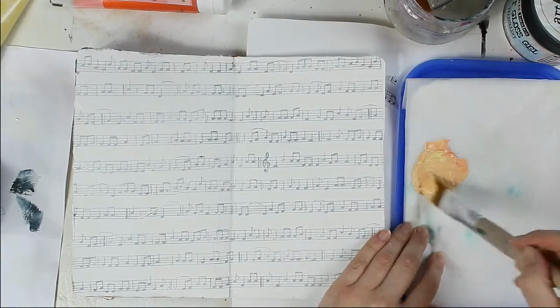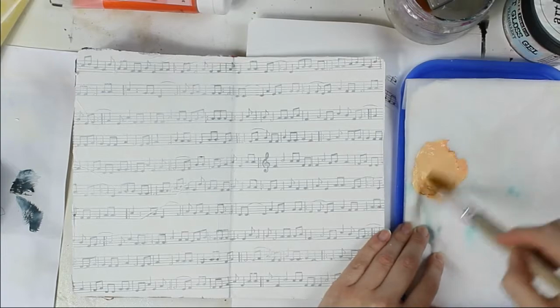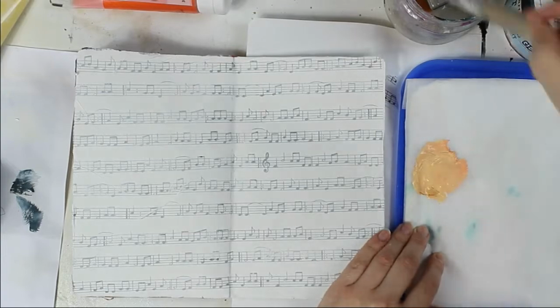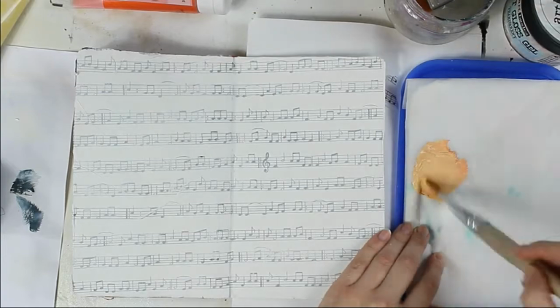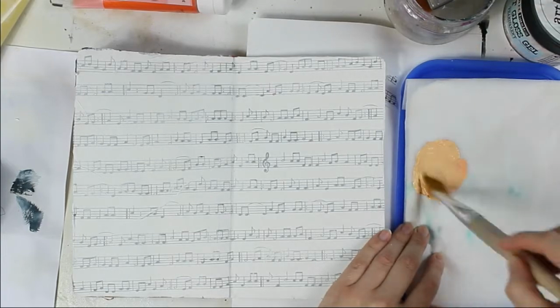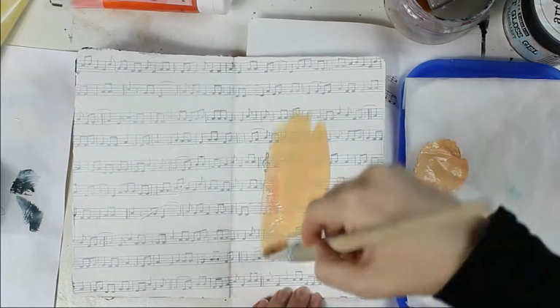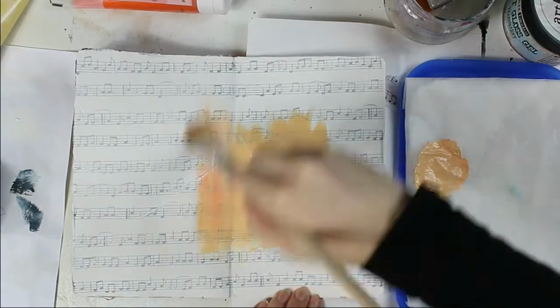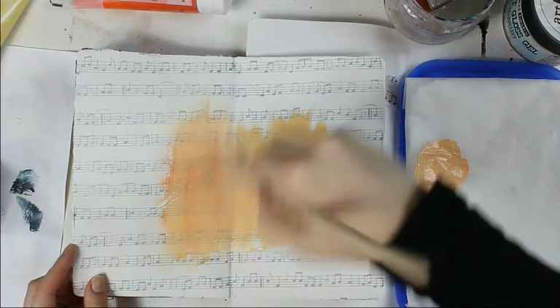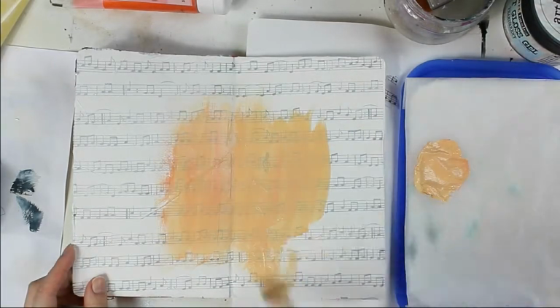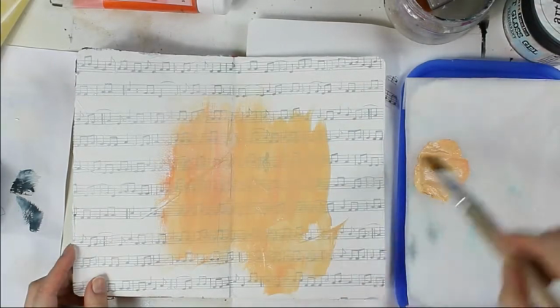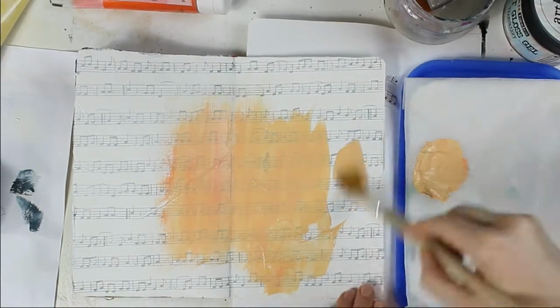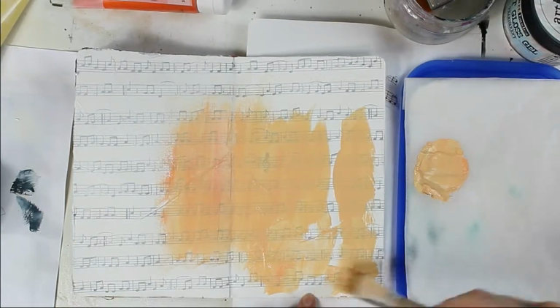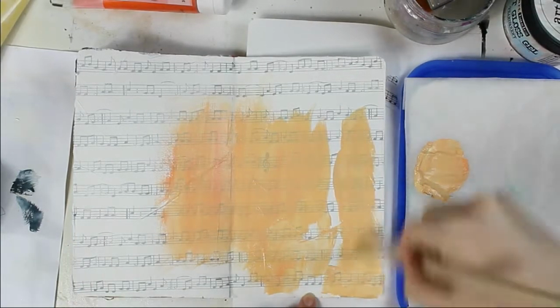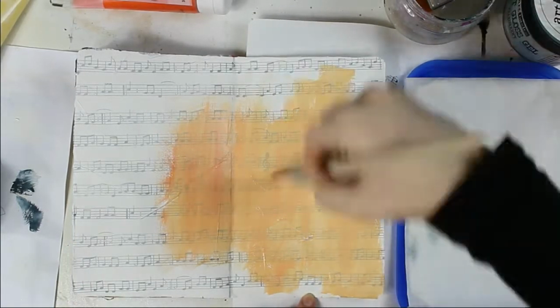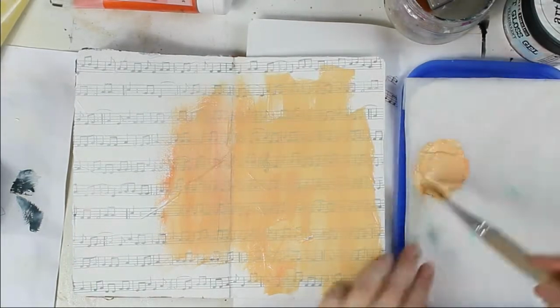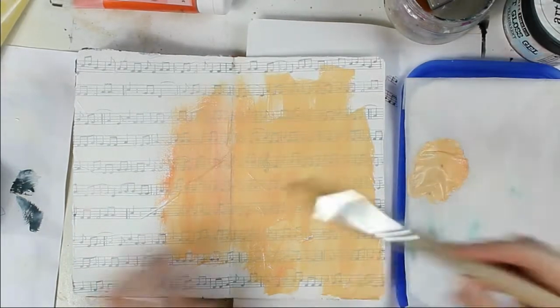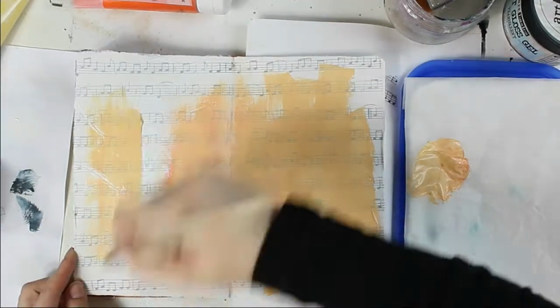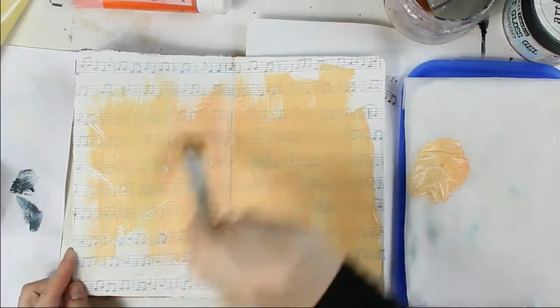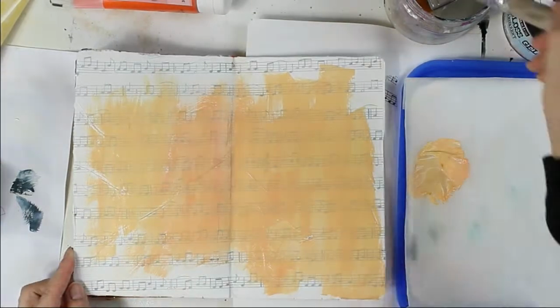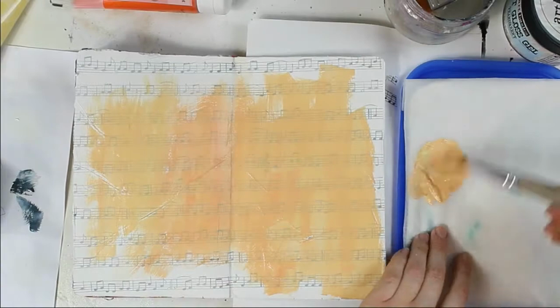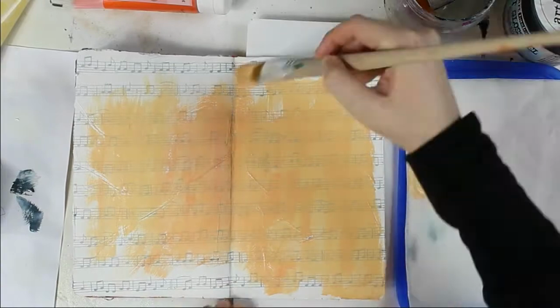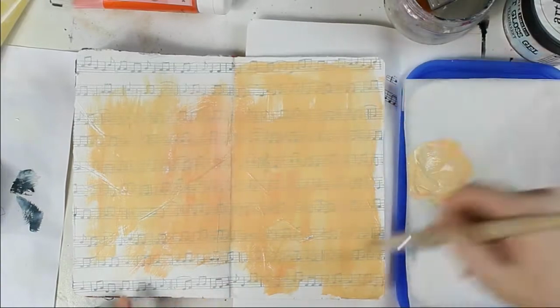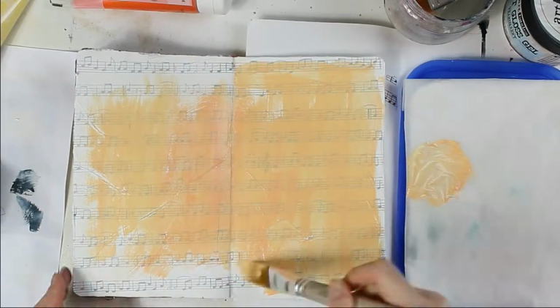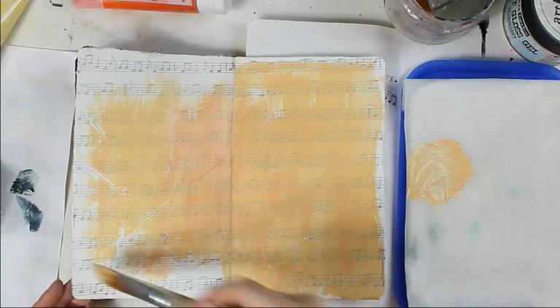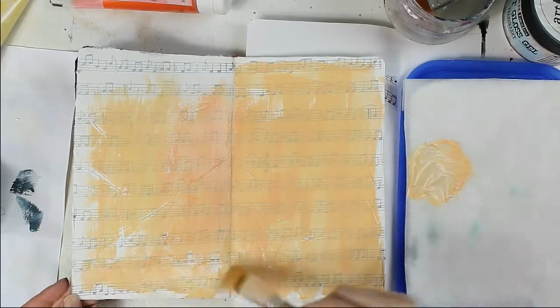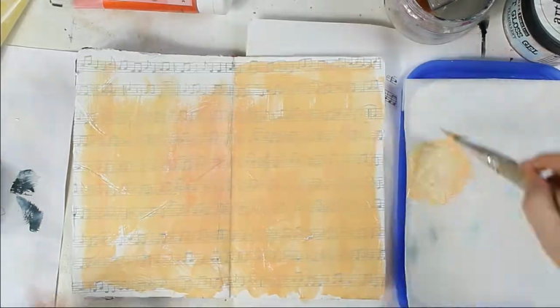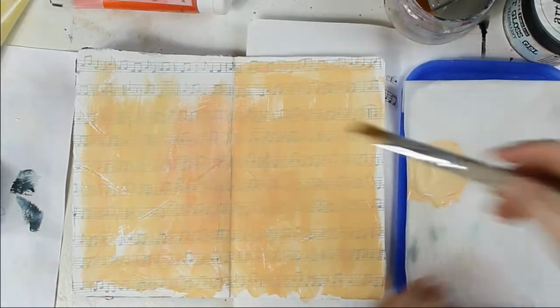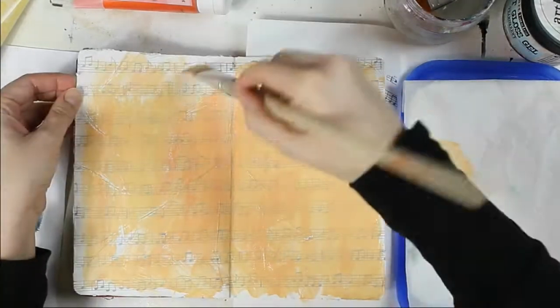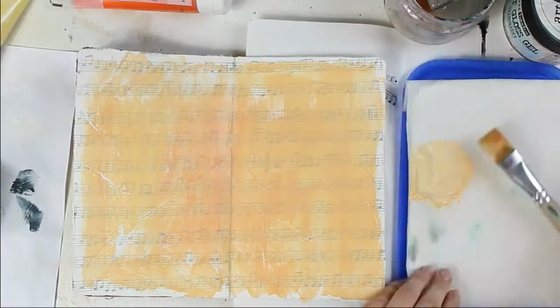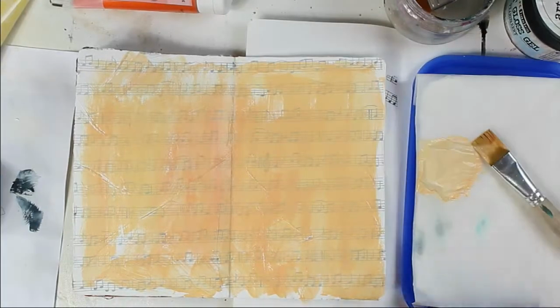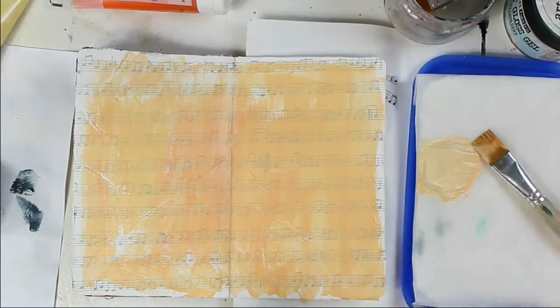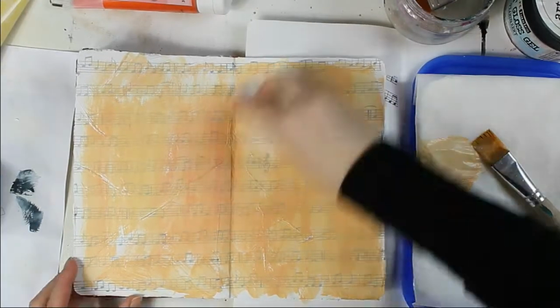While I'm cutting the excess tissue paper you can see a sneak peek of another future art journal layout. After this I seal the page and now it's time to color my background.